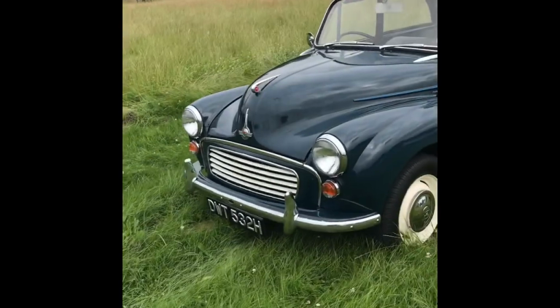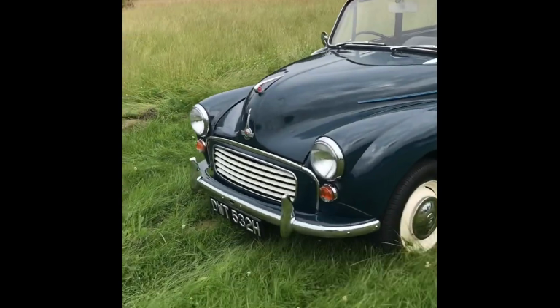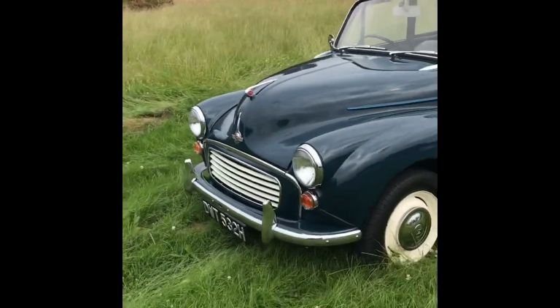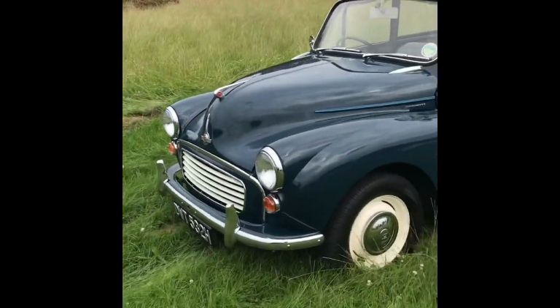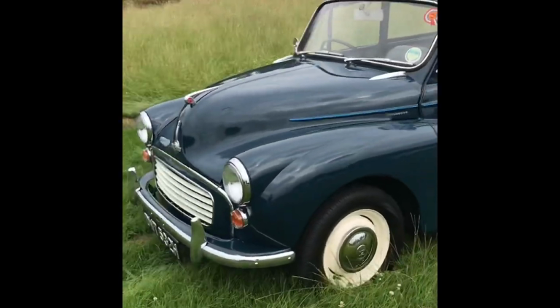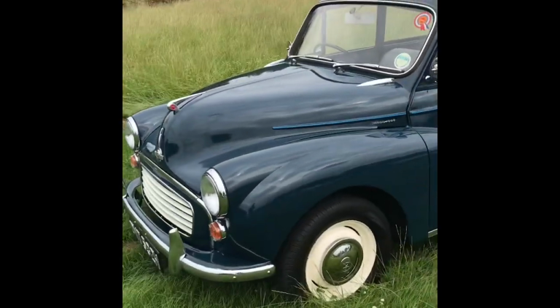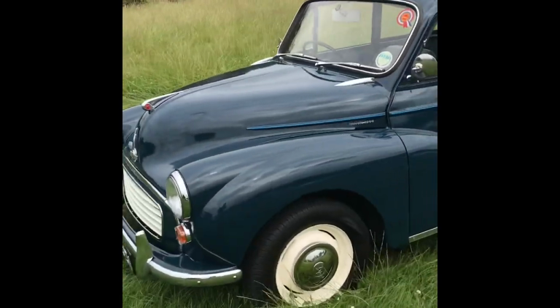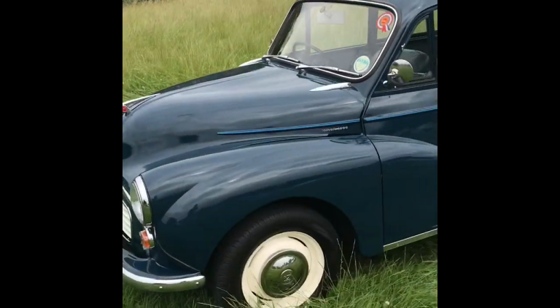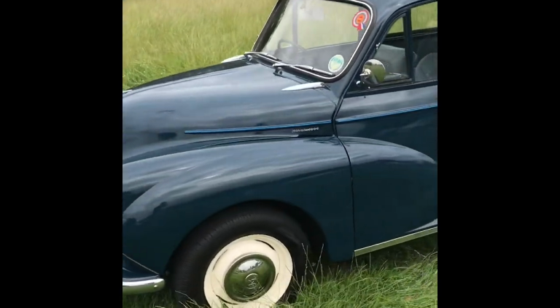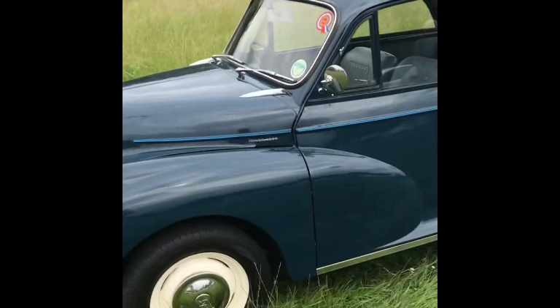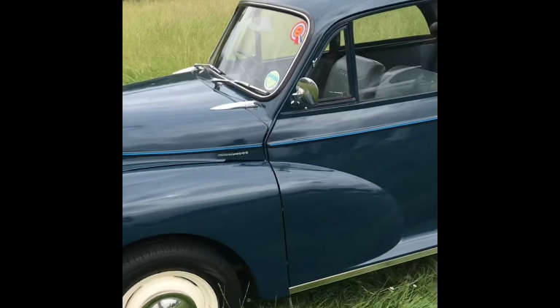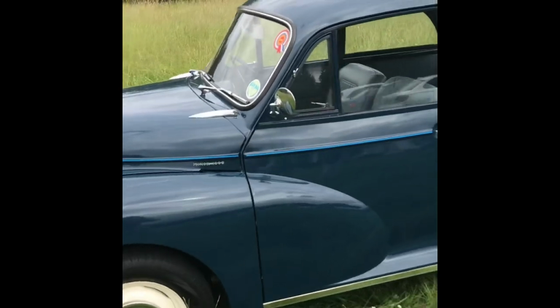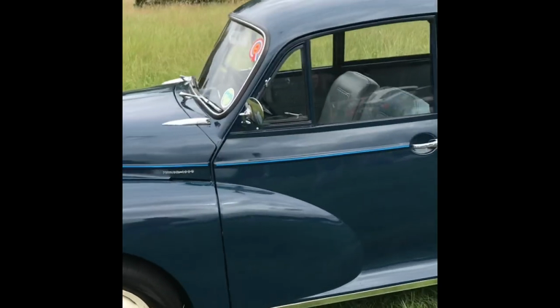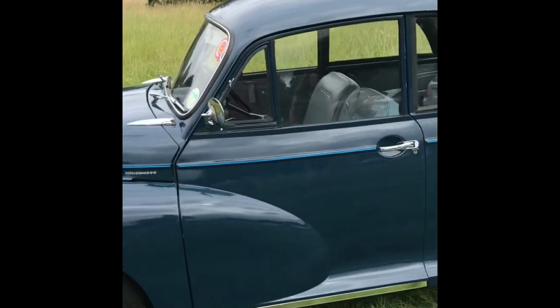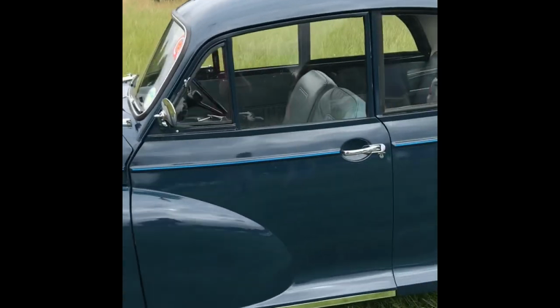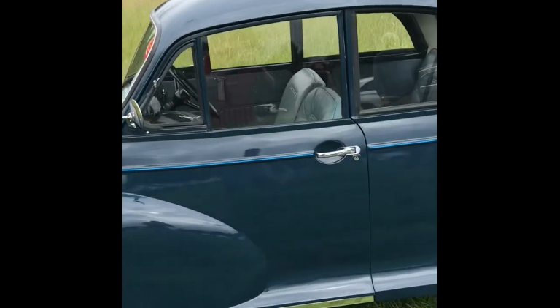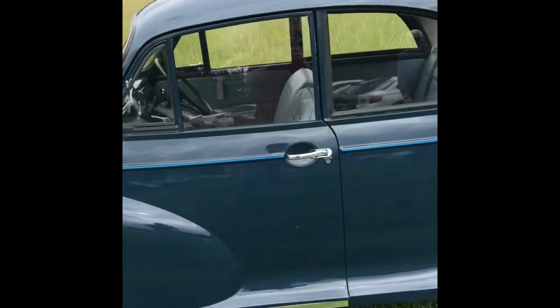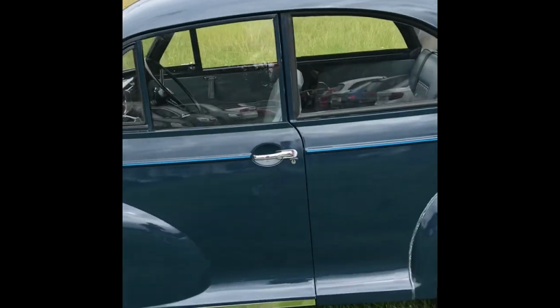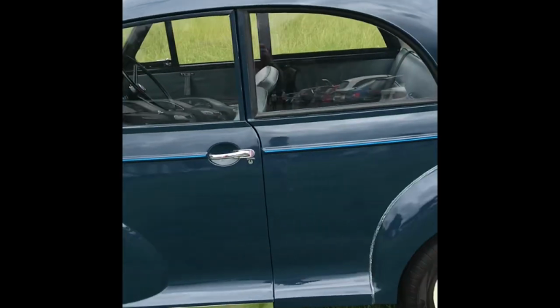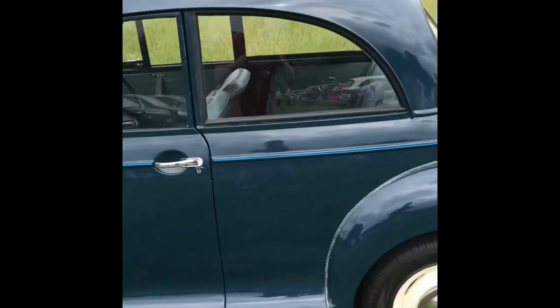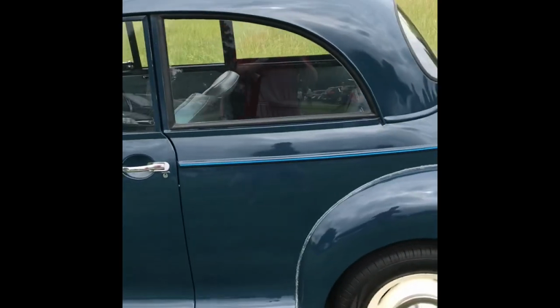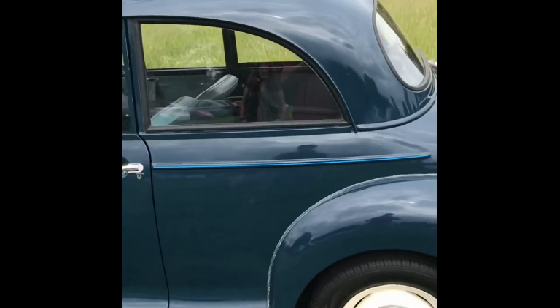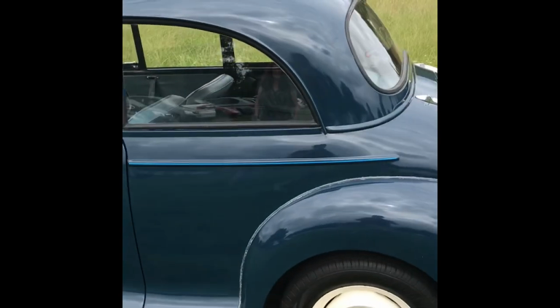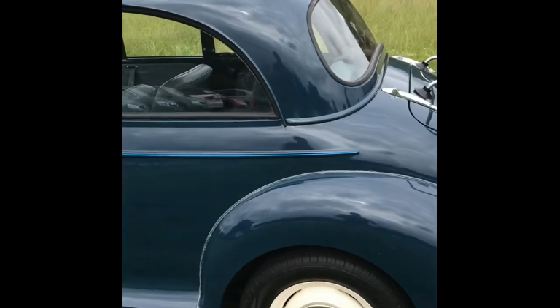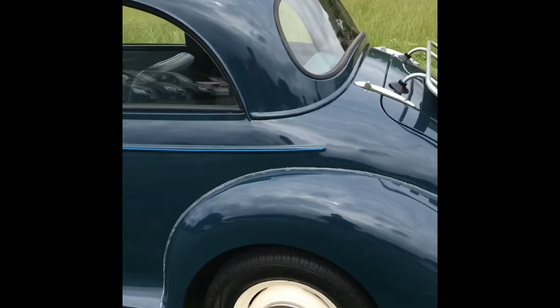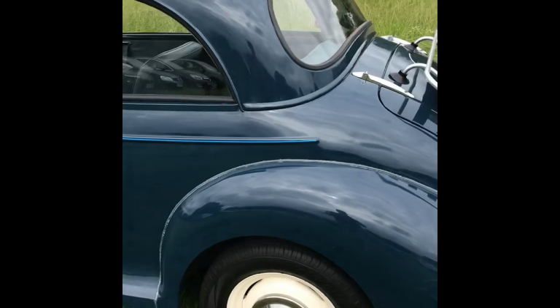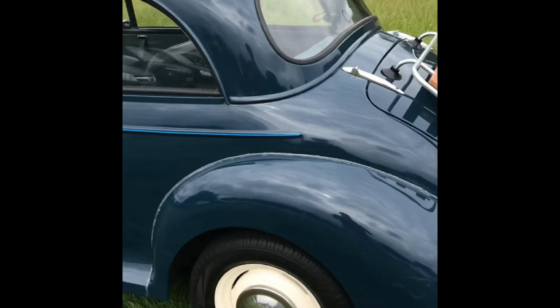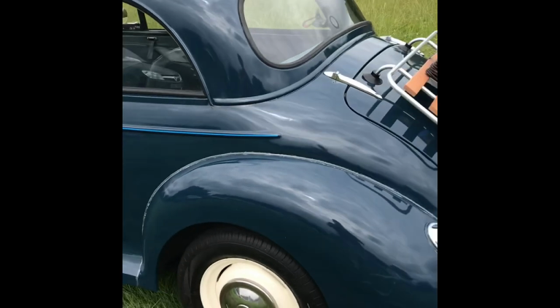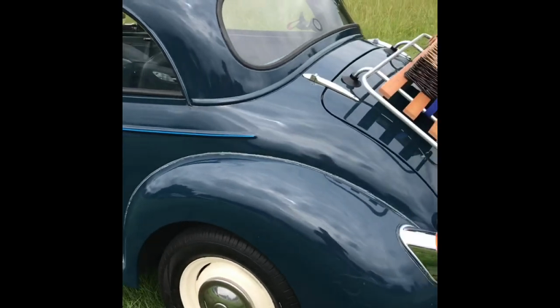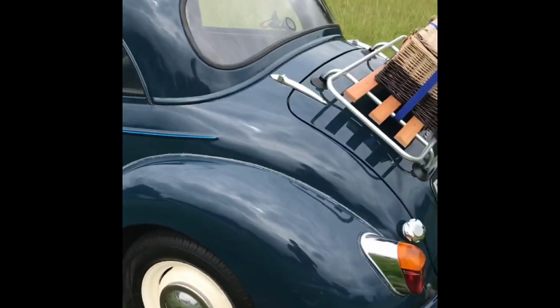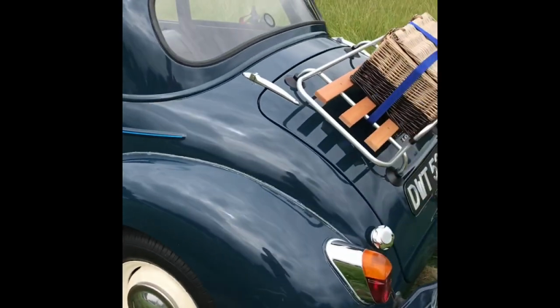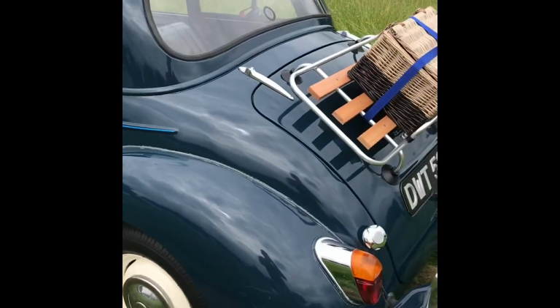Just going to give you a walk around of Dorothy, a closer look. Talk about some of the future plans, what we've got going on with her.